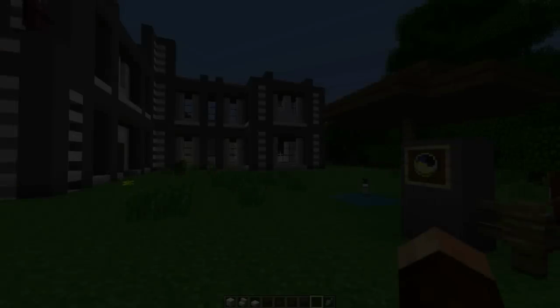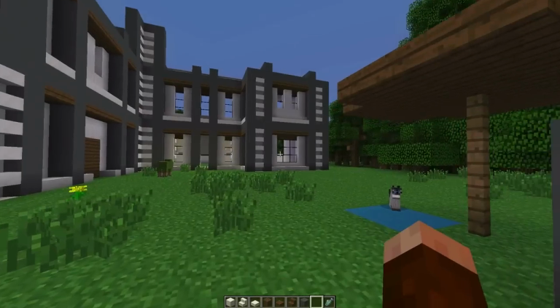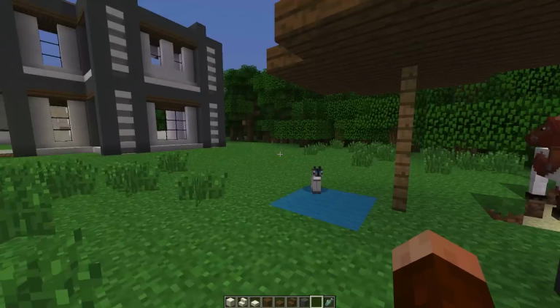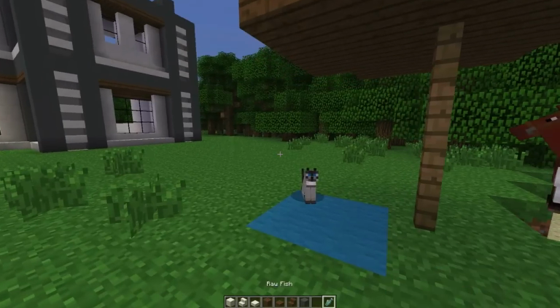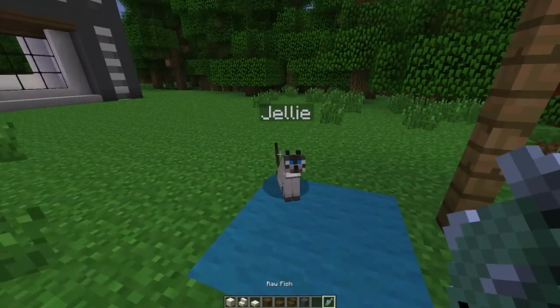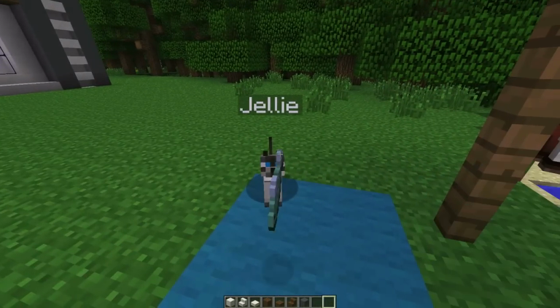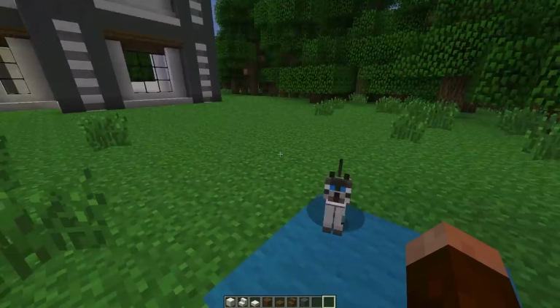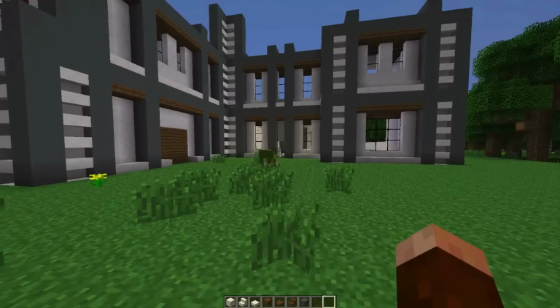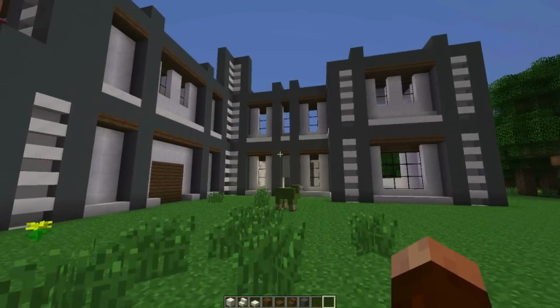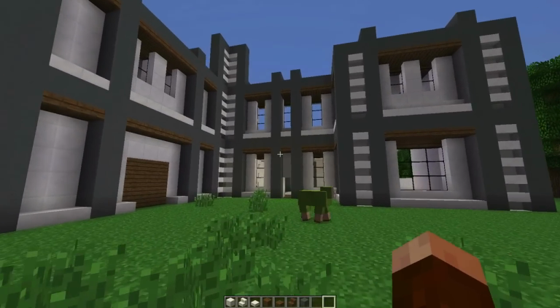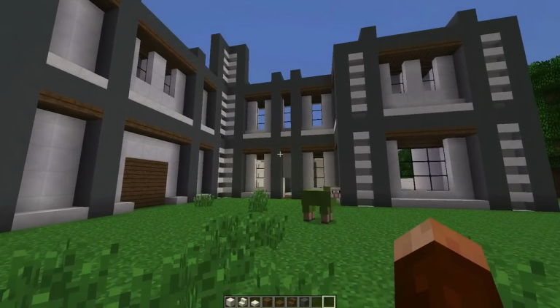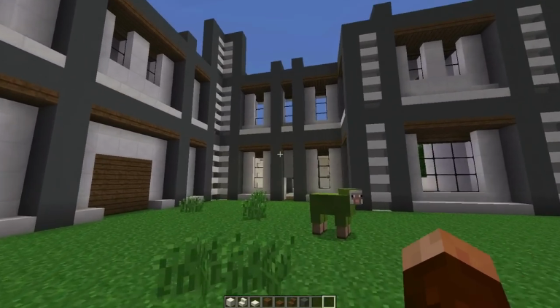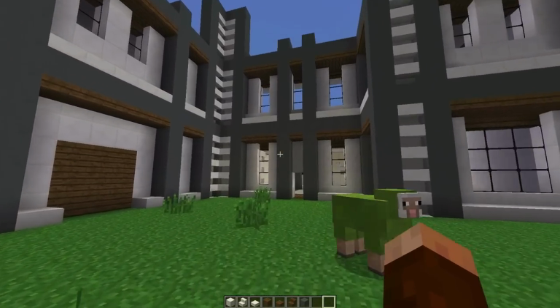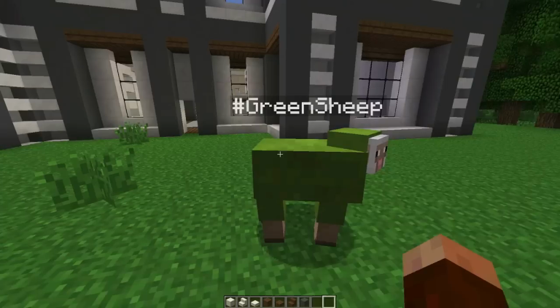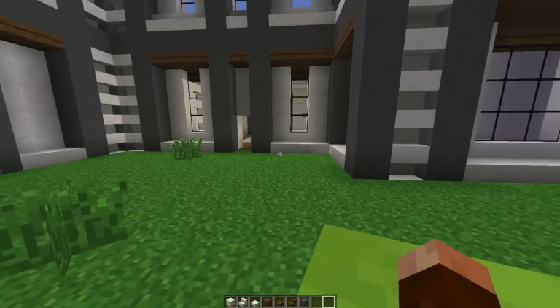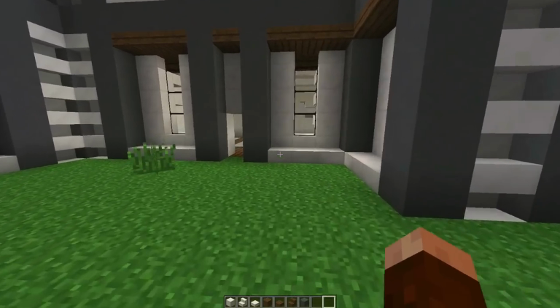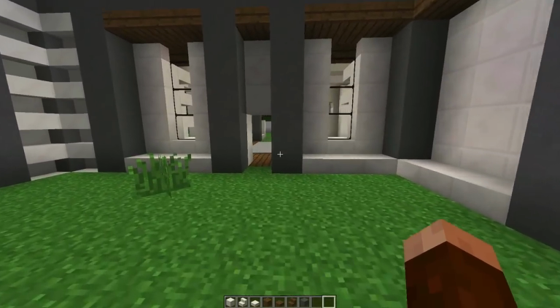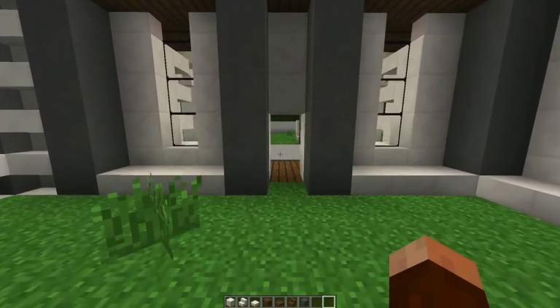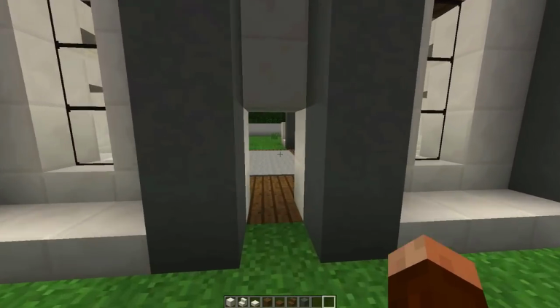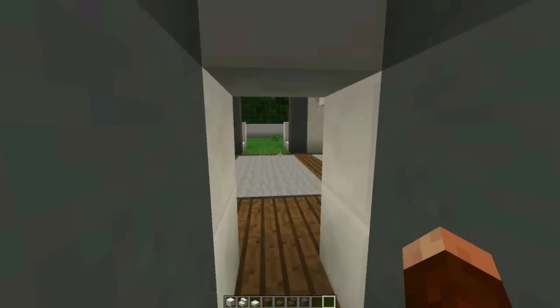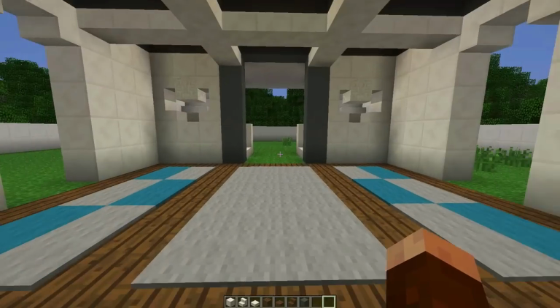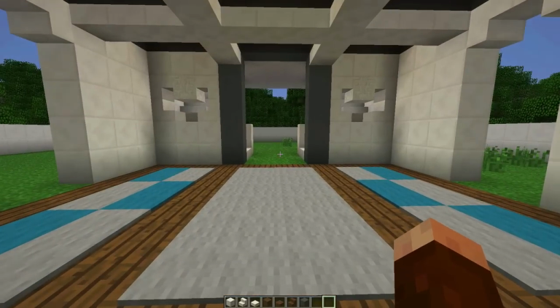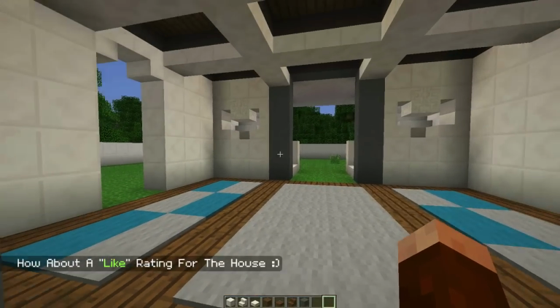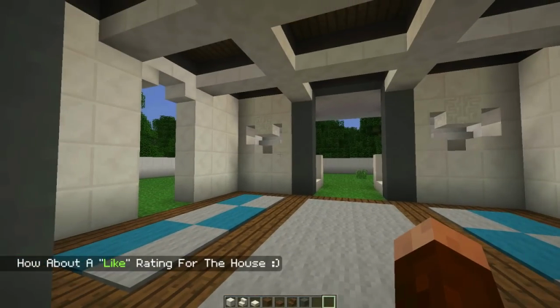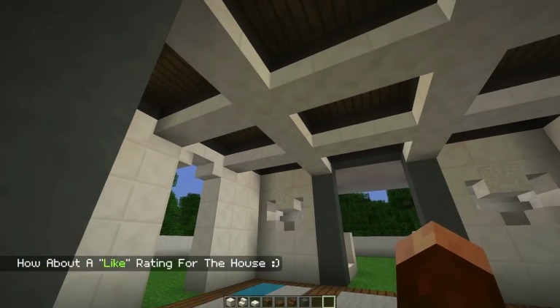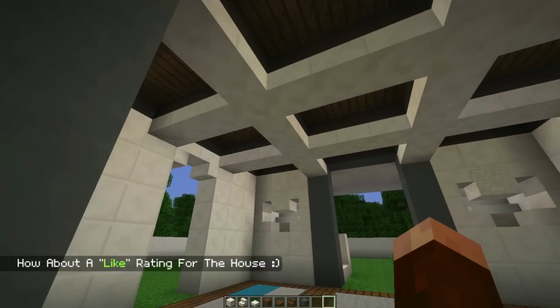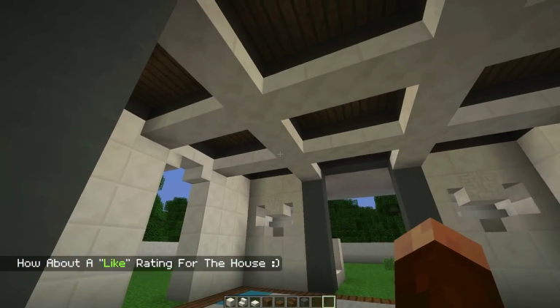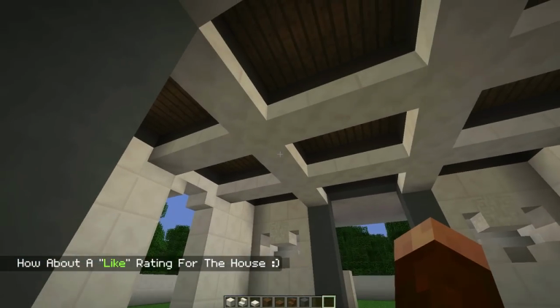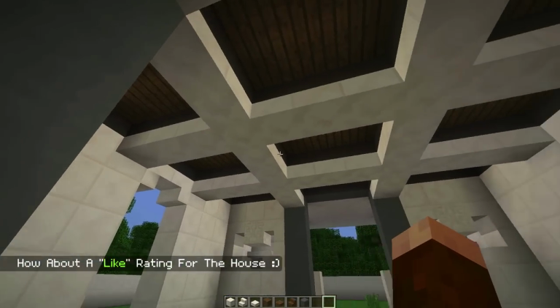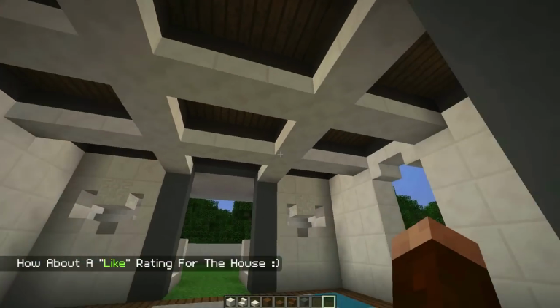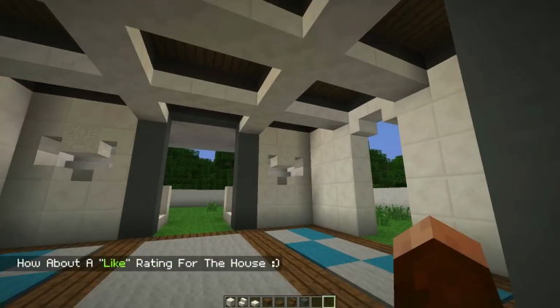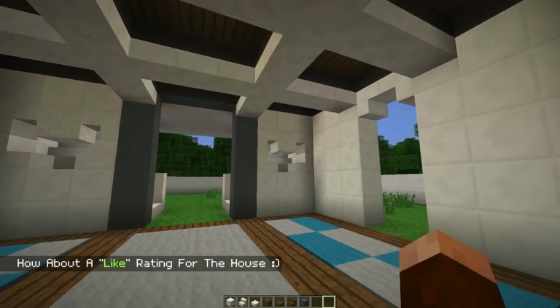All right, welcome back, and let's give Jelly her little meal there. There you go. So we're back to our modern house. We are taking a look at our entranceway that we built in our last episode — we built this pretty cool little ceiling up there, and that looks really awesome.